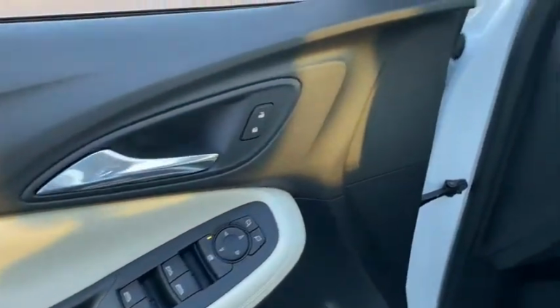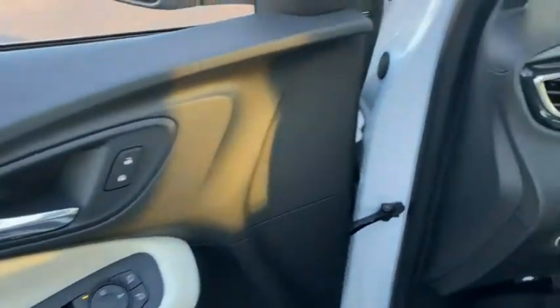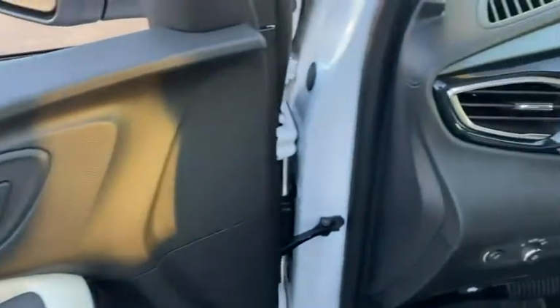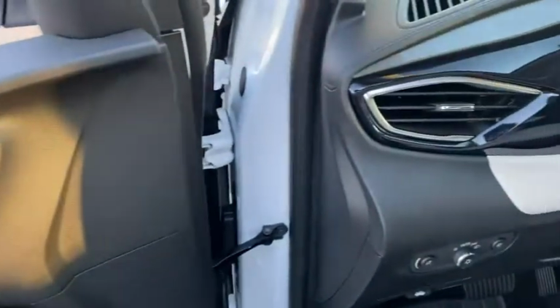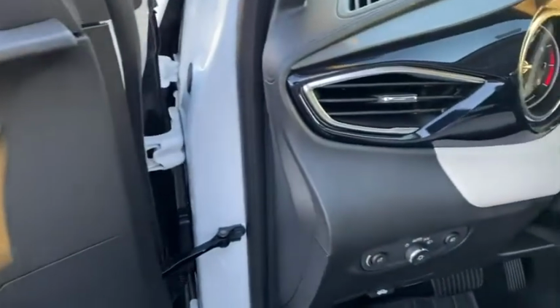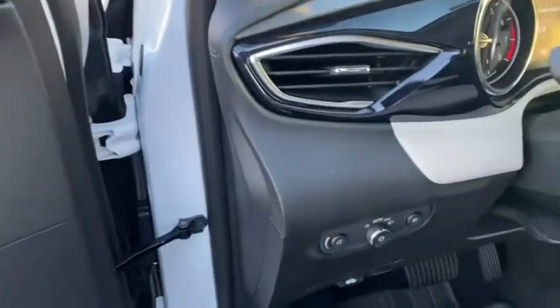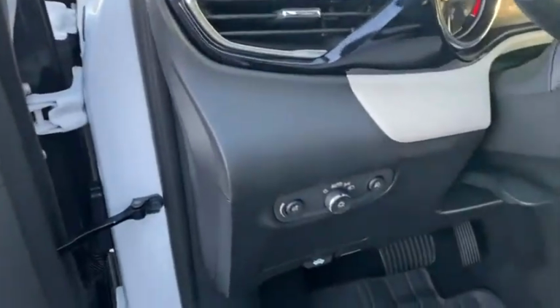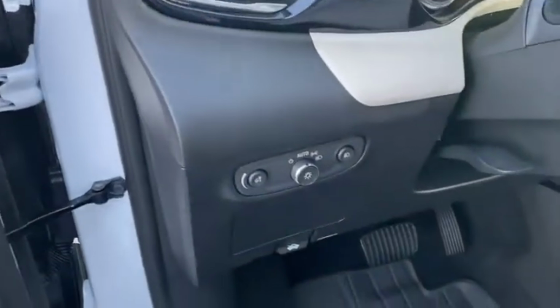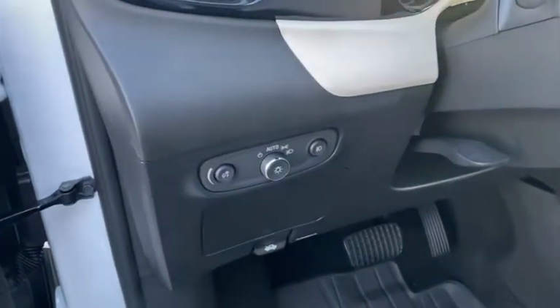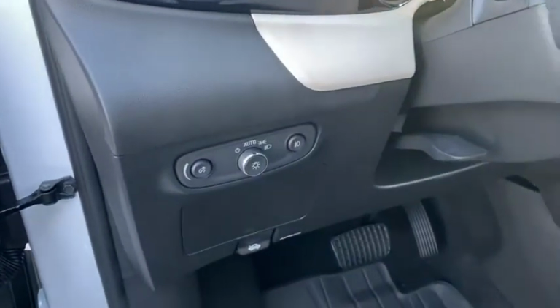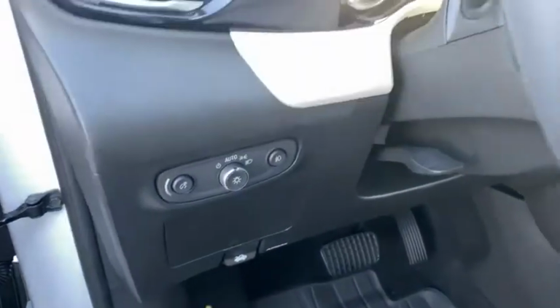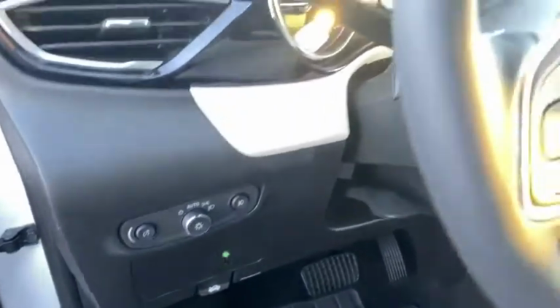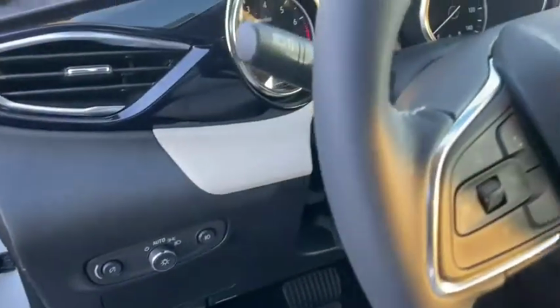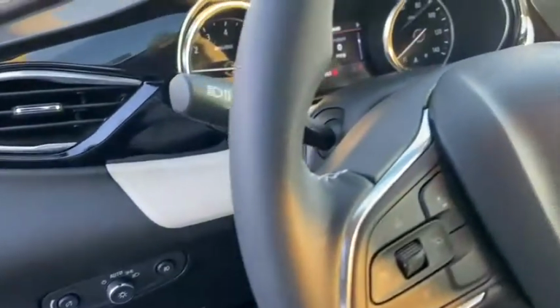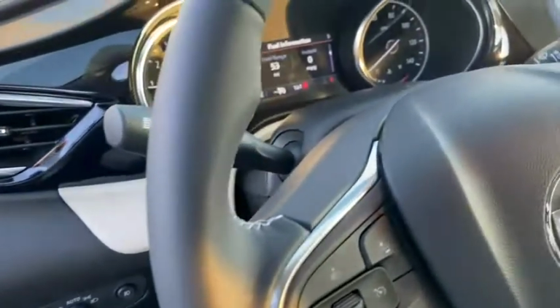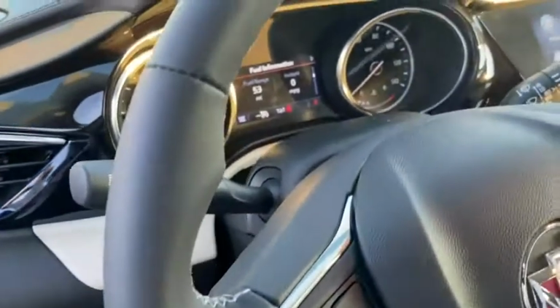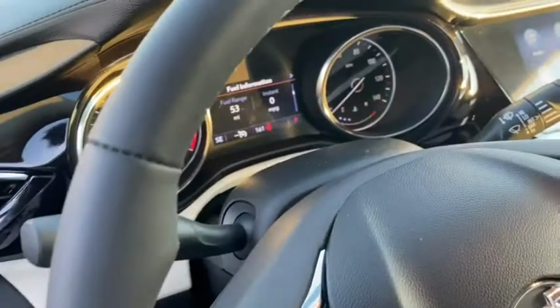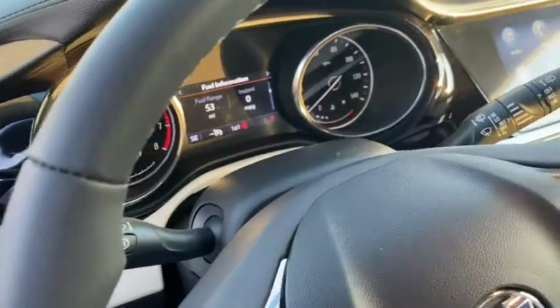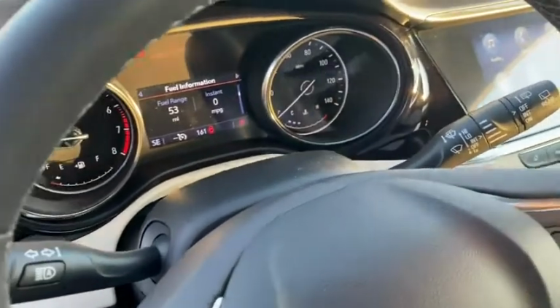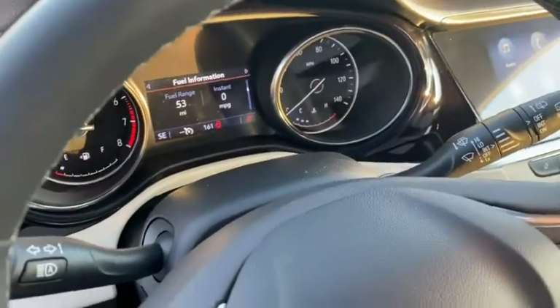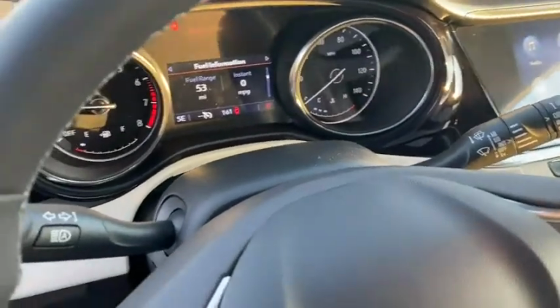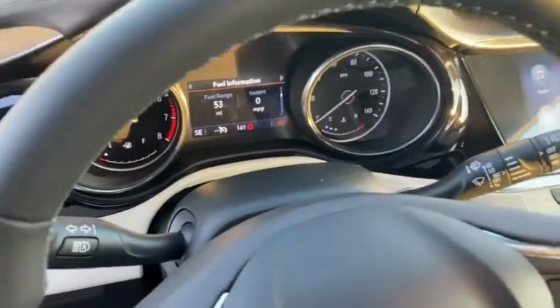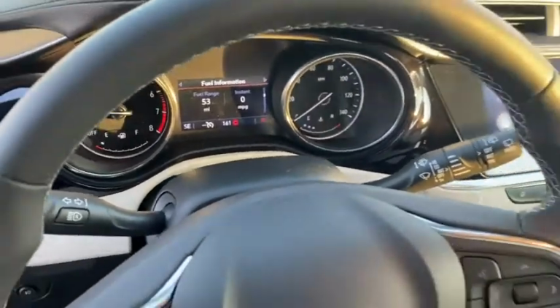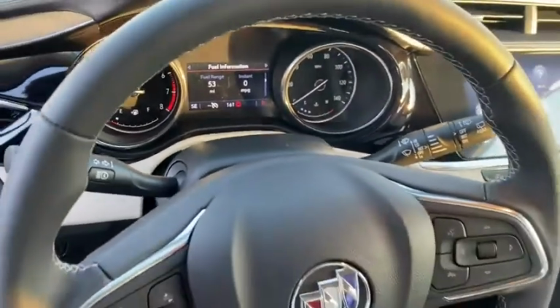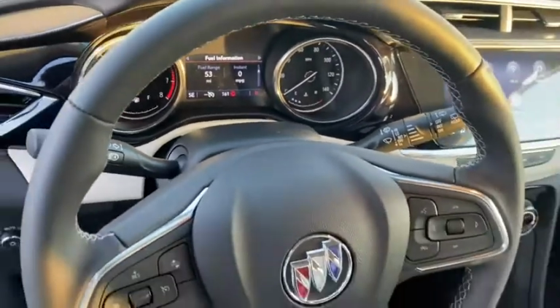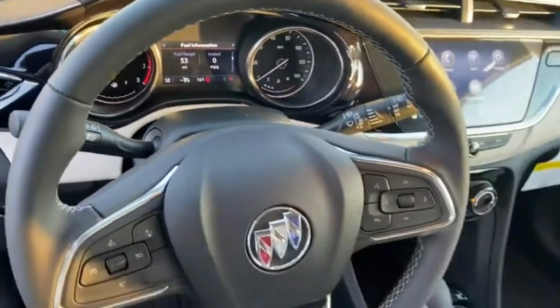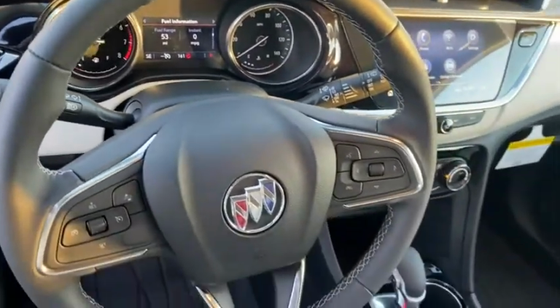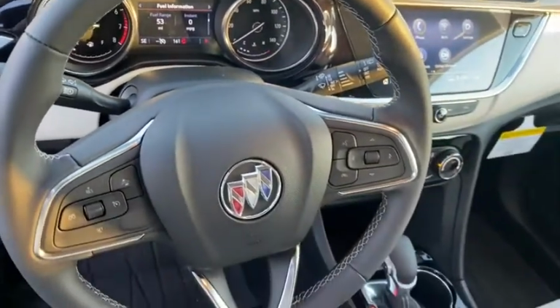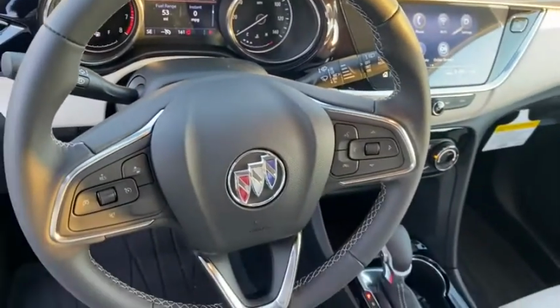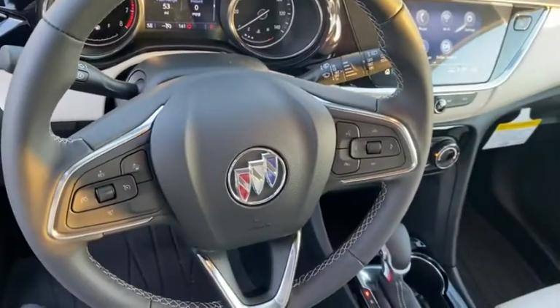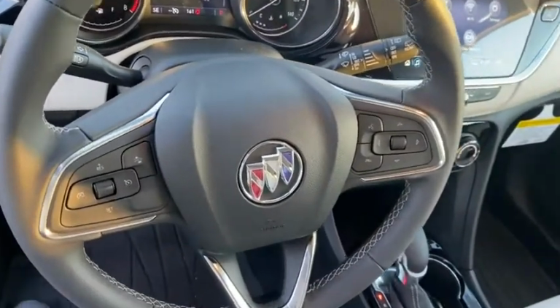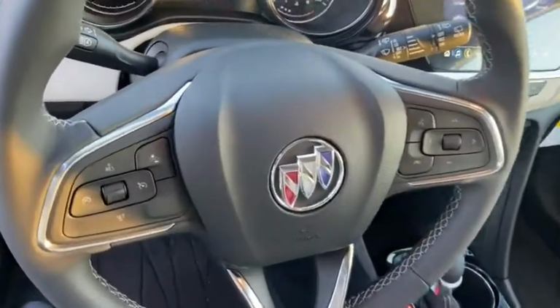Fog lights, tachometer, remote keyless entry, panic alarm, brake assist, rear window wiper, driver vanity mirror, front reading lamps, tilt steering wheel.